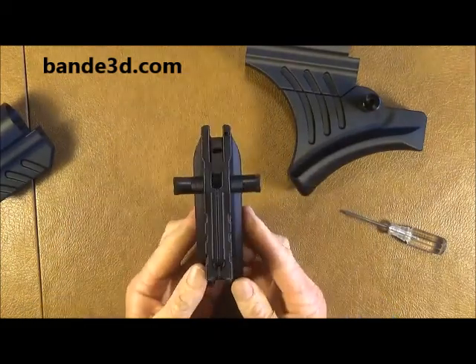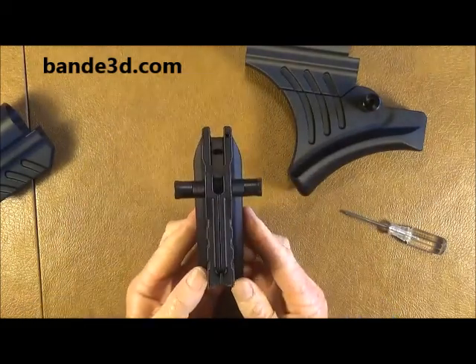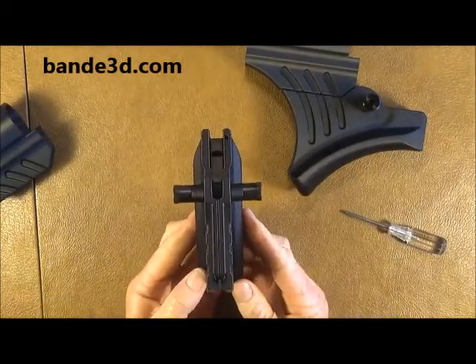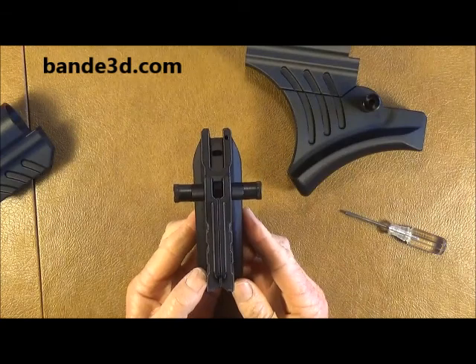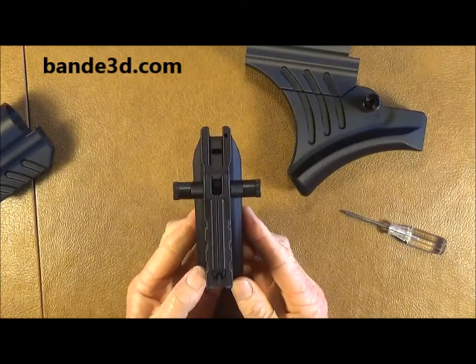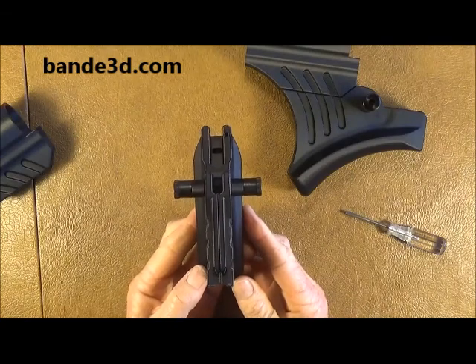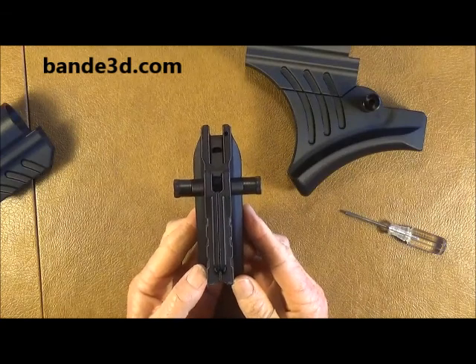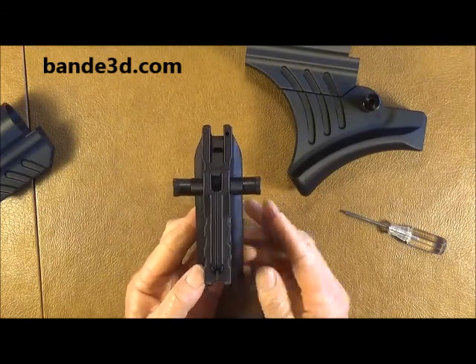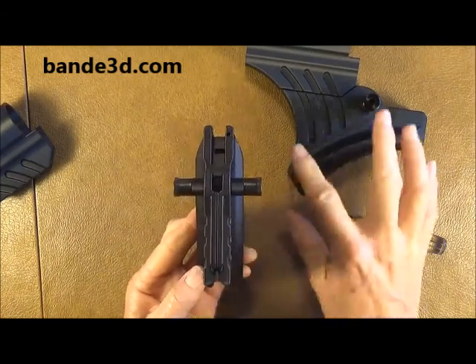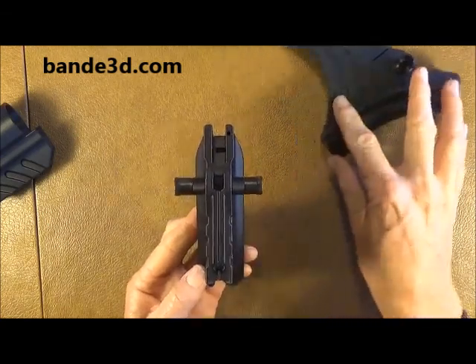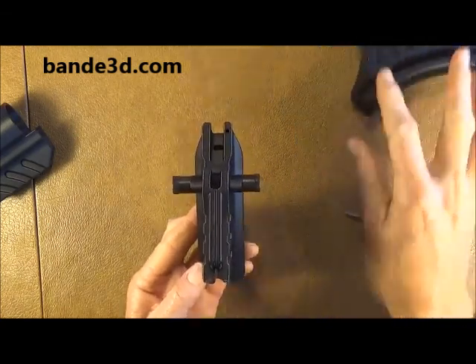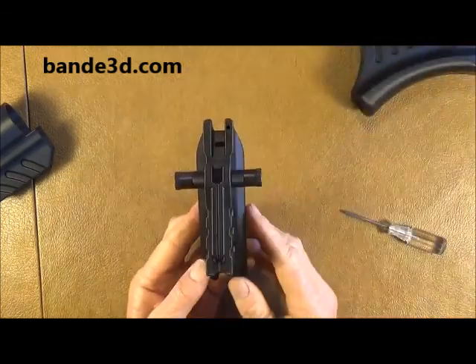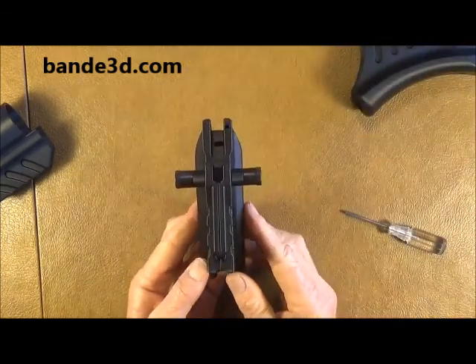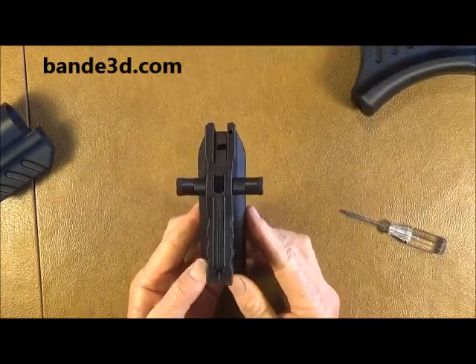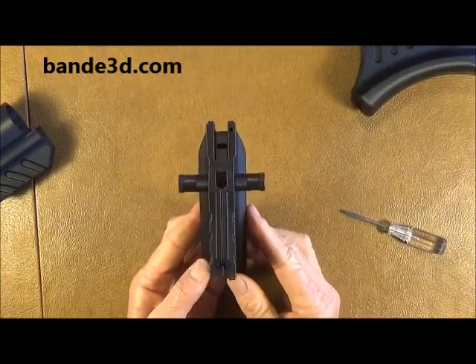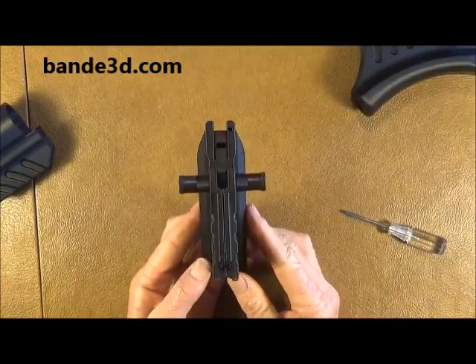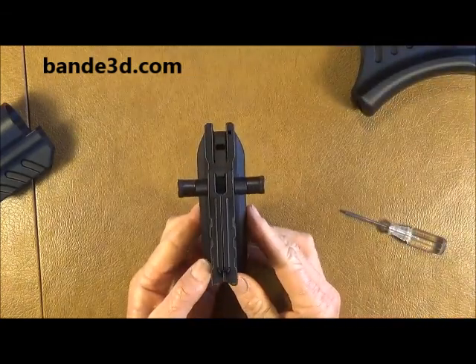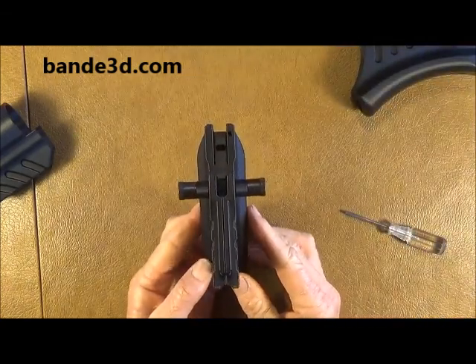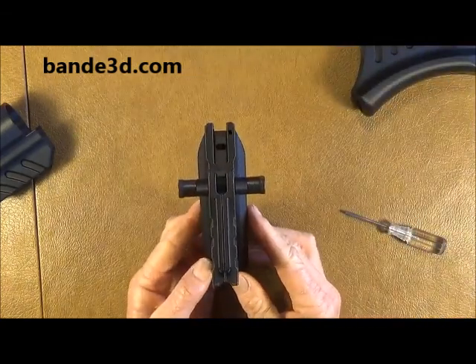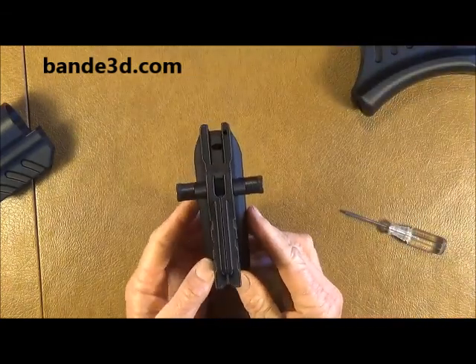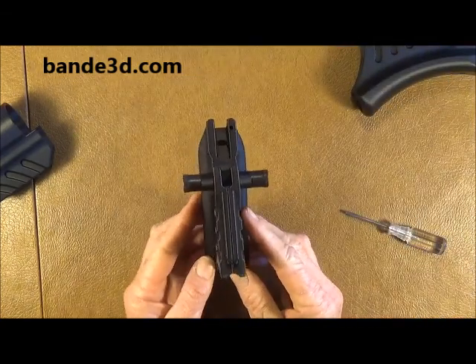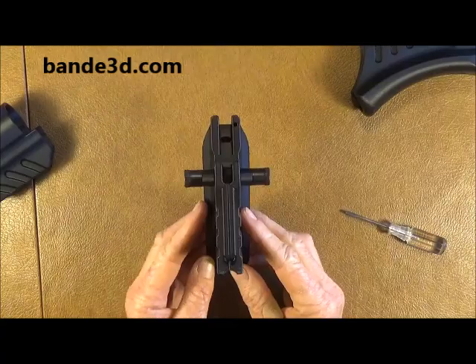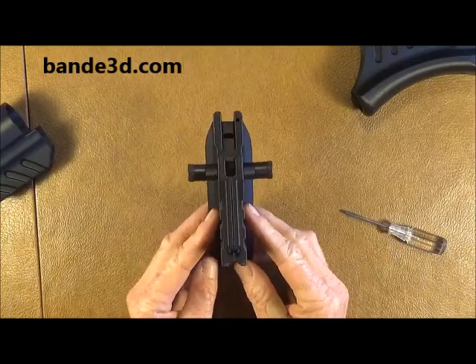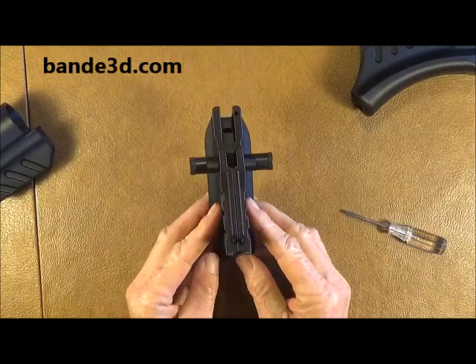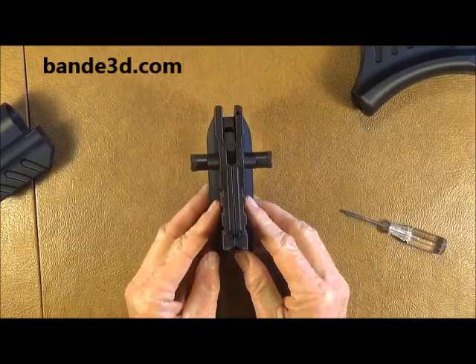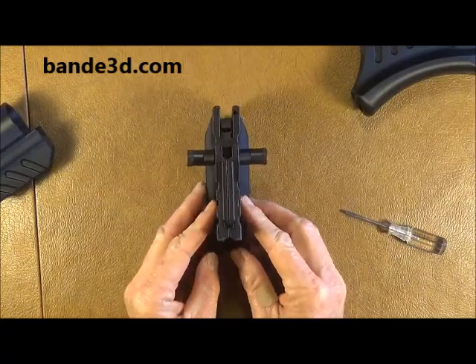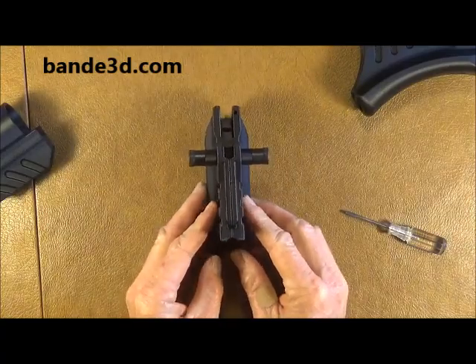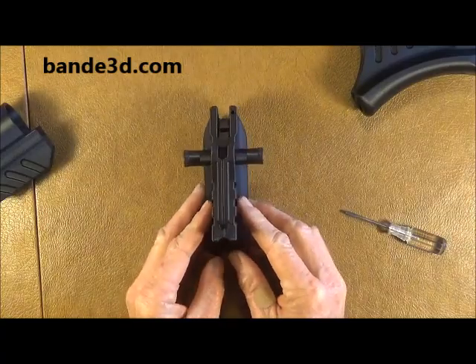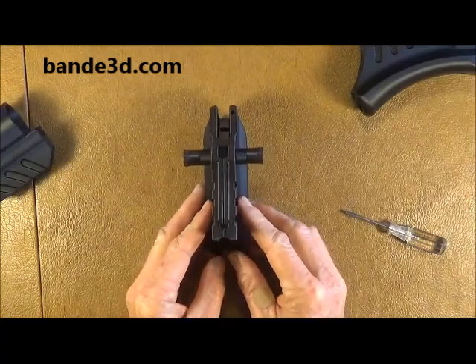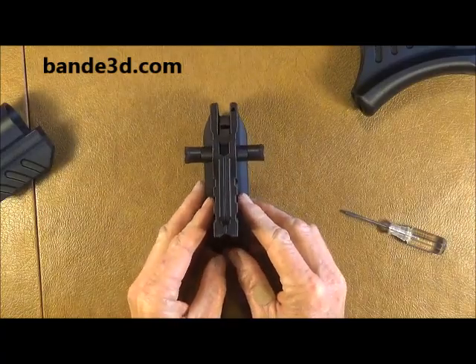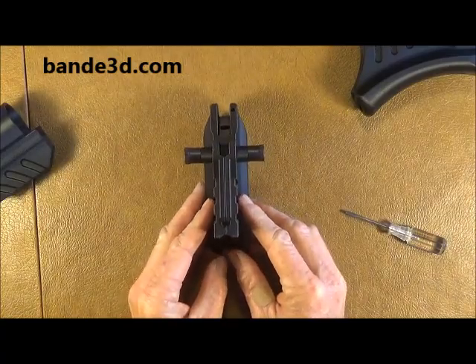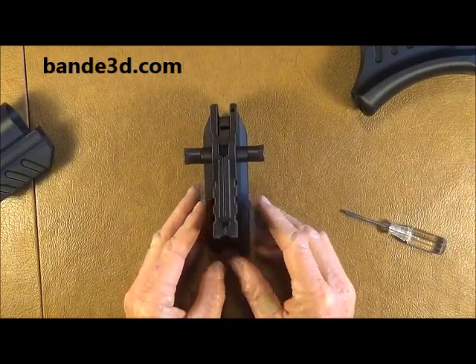And there you have an ambidextrous grip. You can get that at BNE3D.com. Thank you.